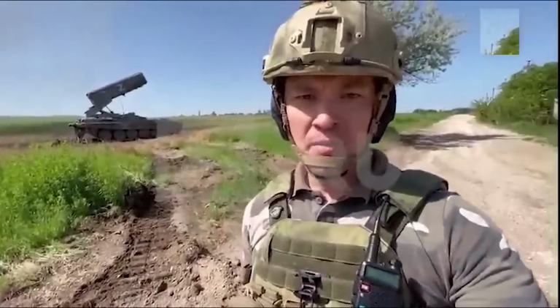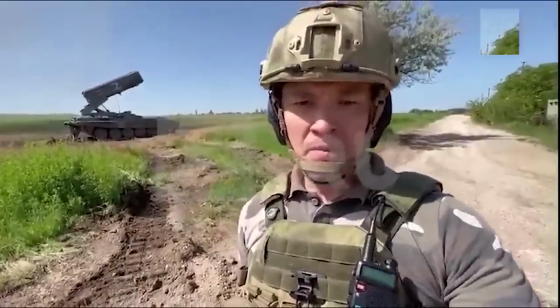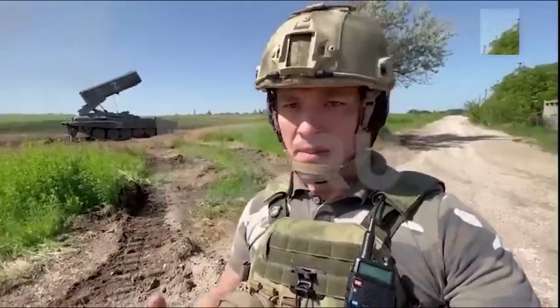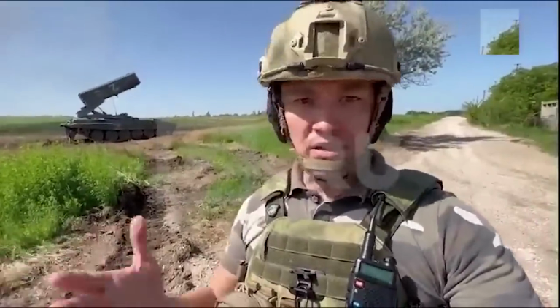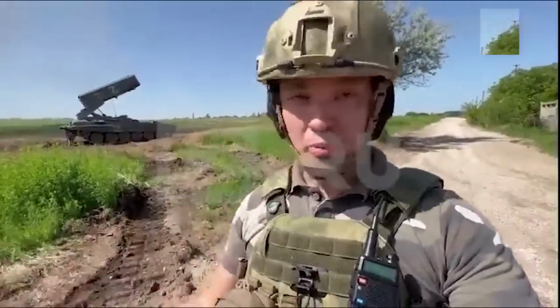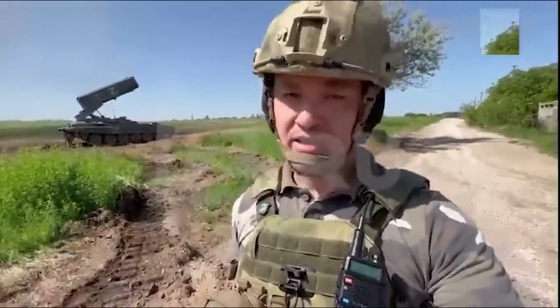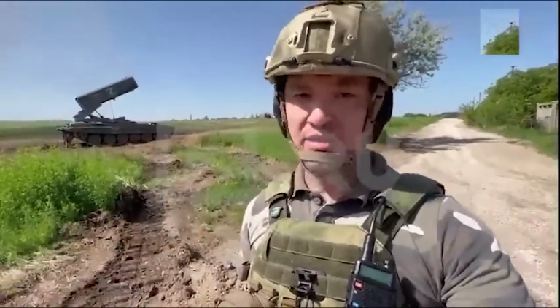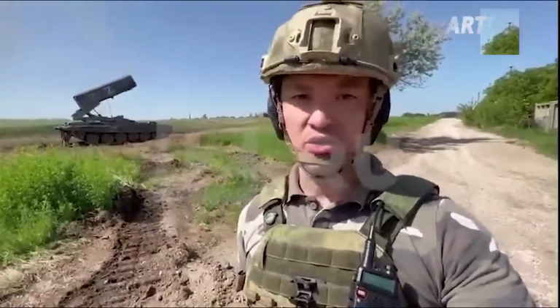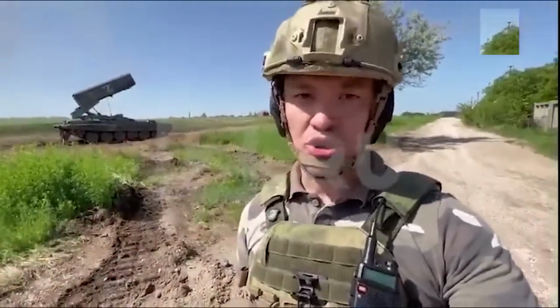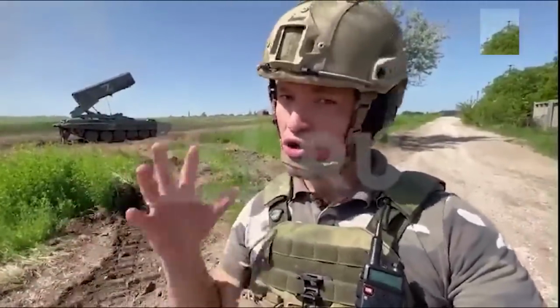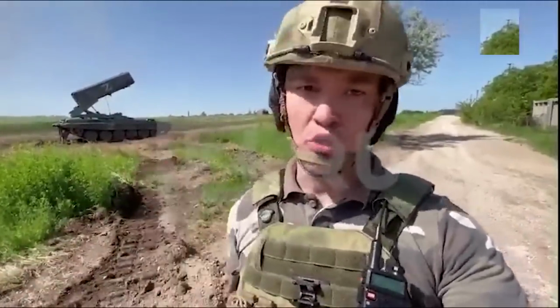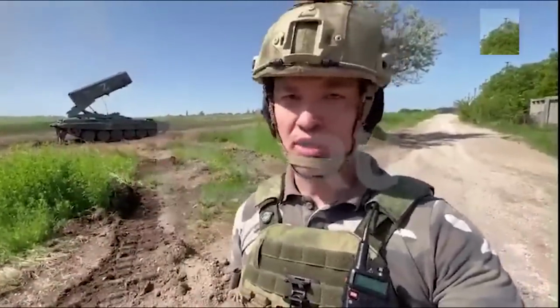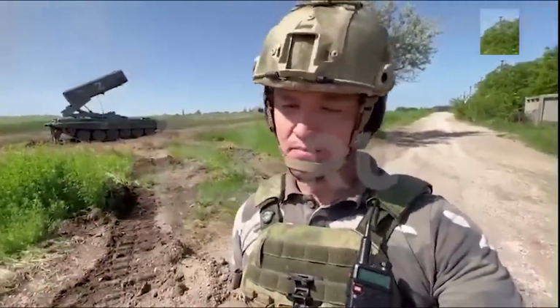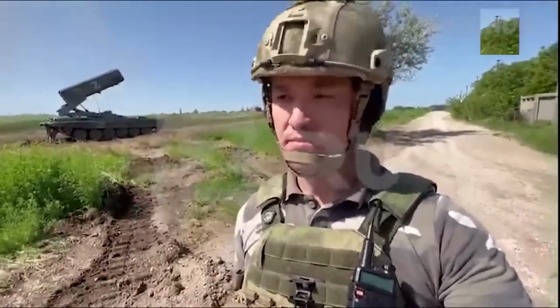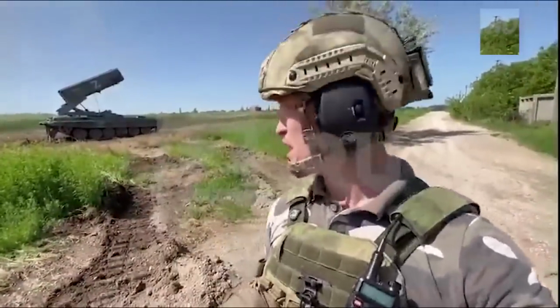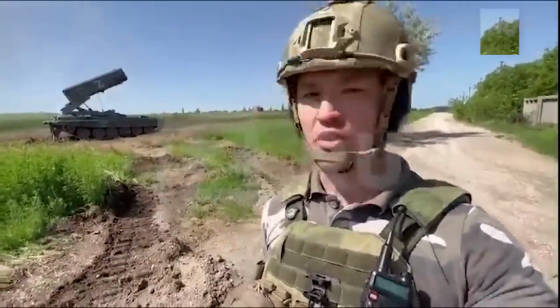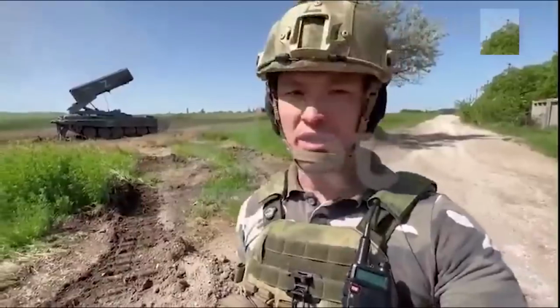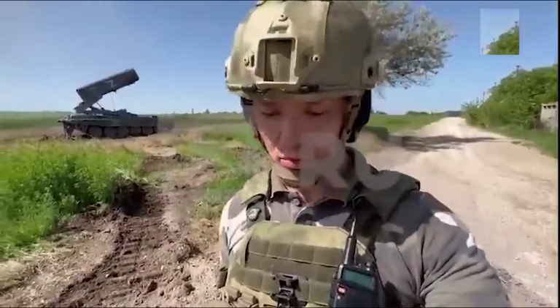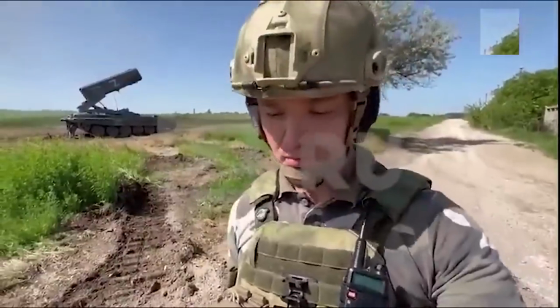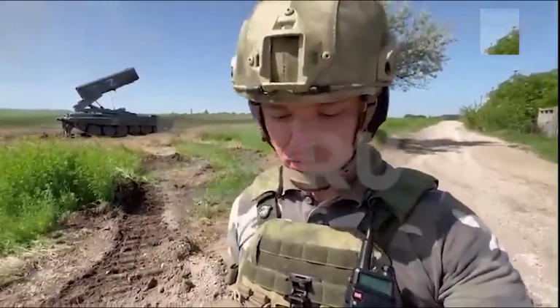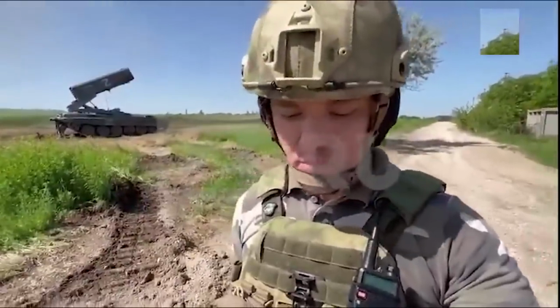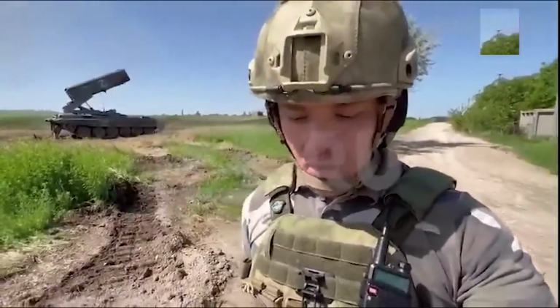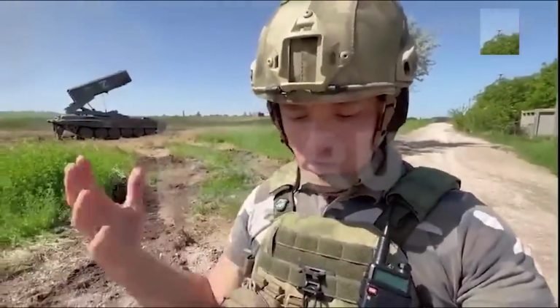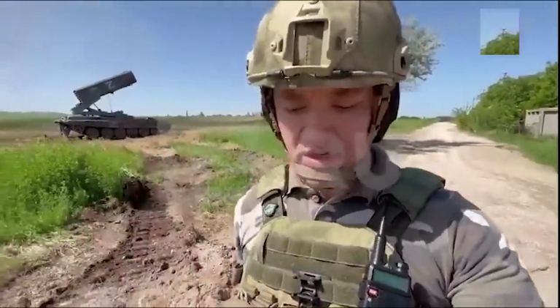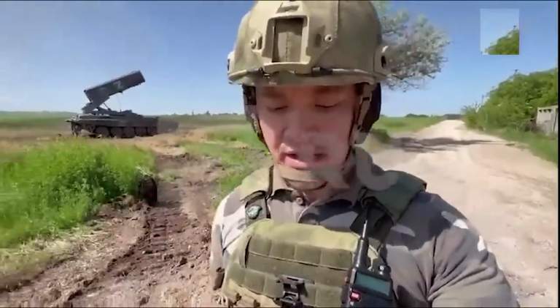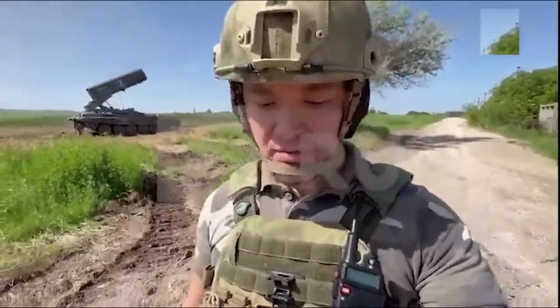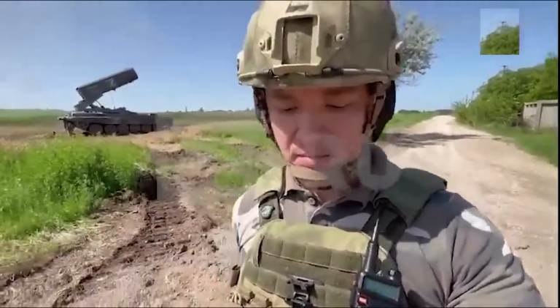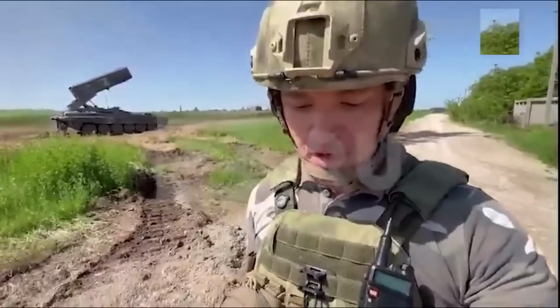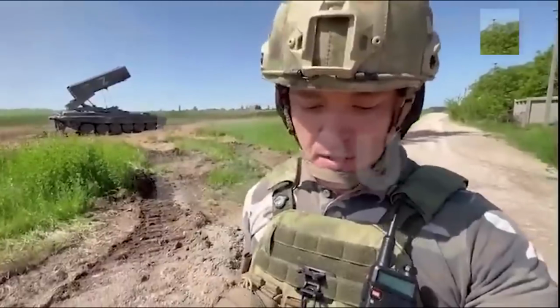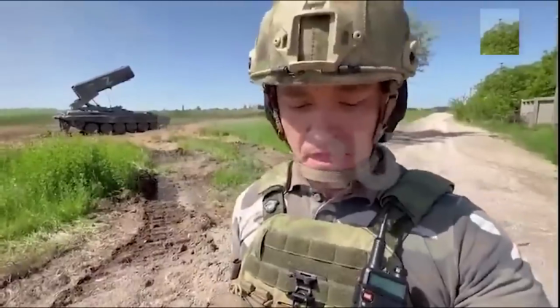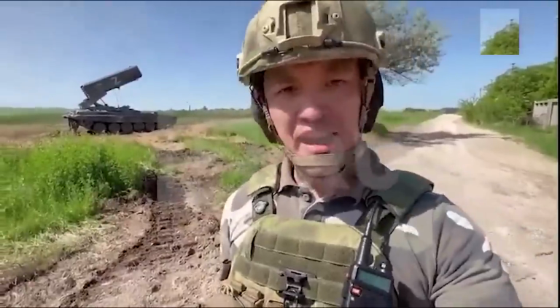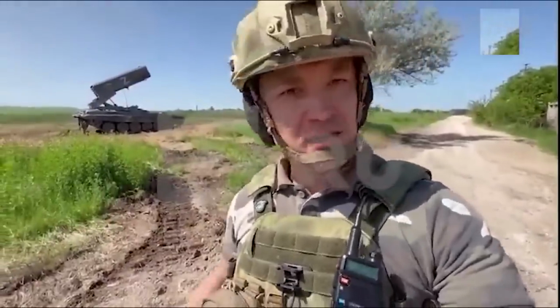It should come as no surprise that Russian media chose to highlight a TOS-1 battery somewhere in the east in recent days. And it also should come as no surprise that the Ukrainians likewise took an interest in the TOS-1.